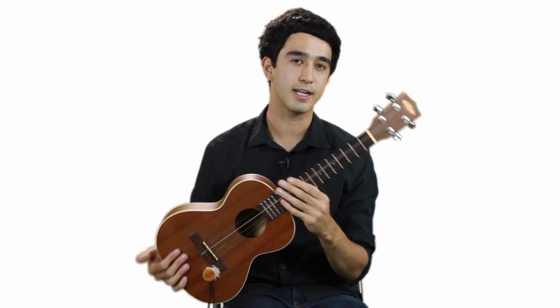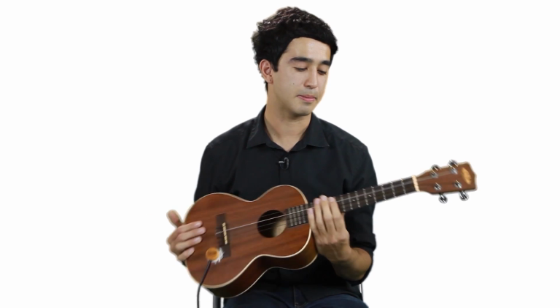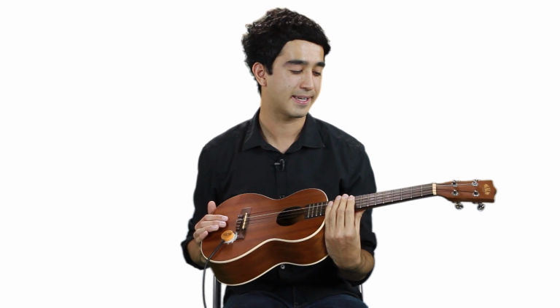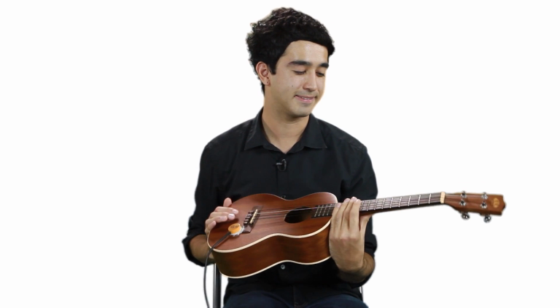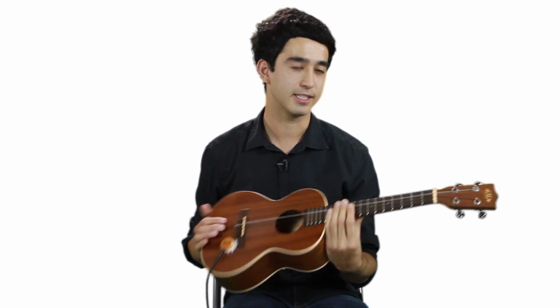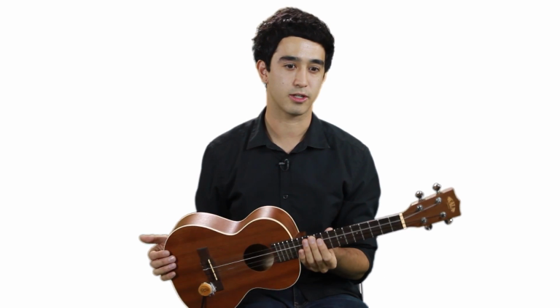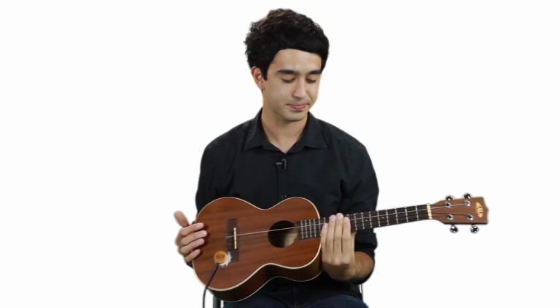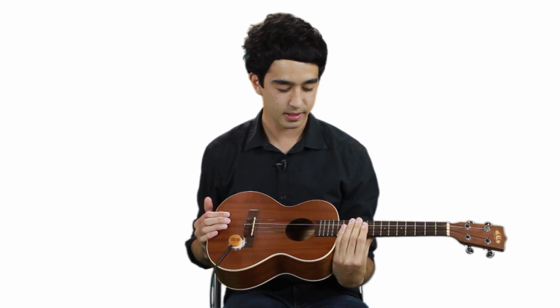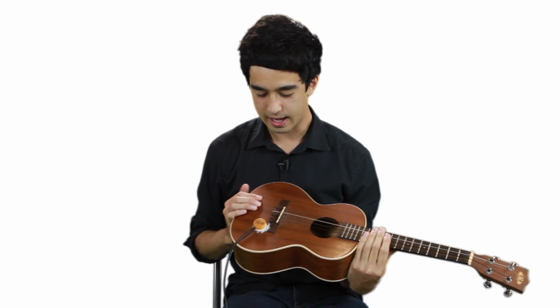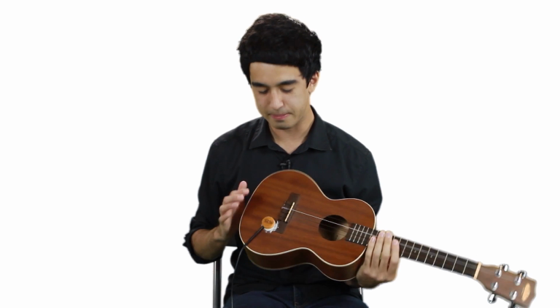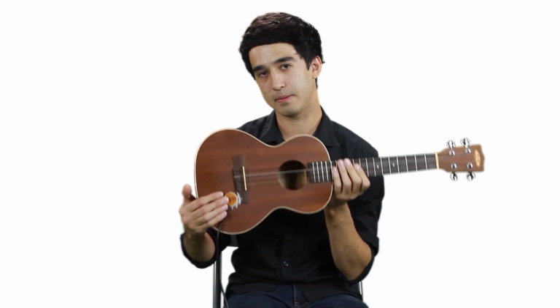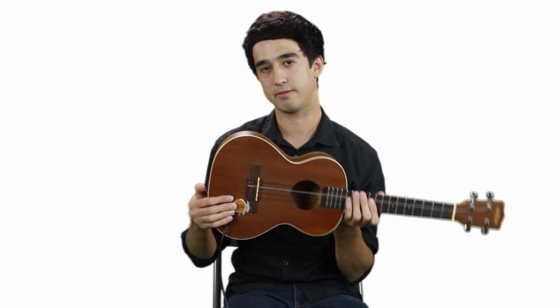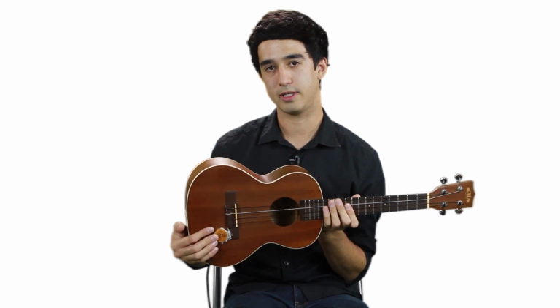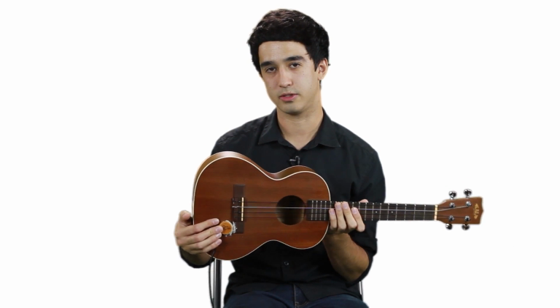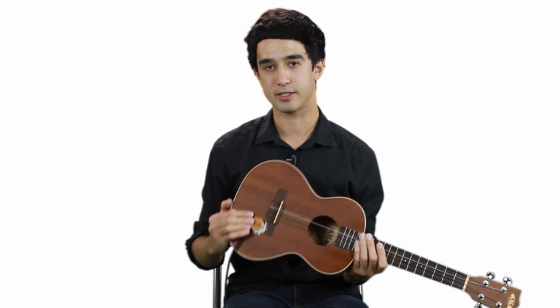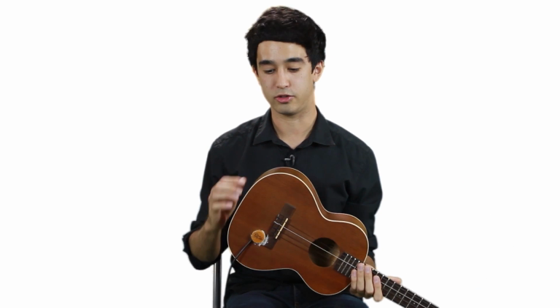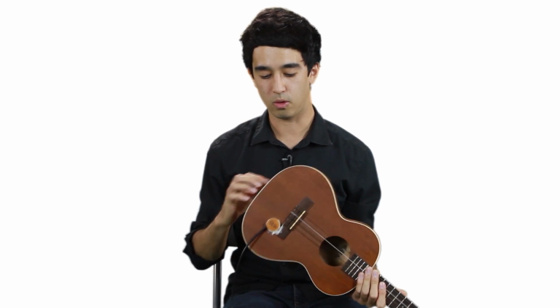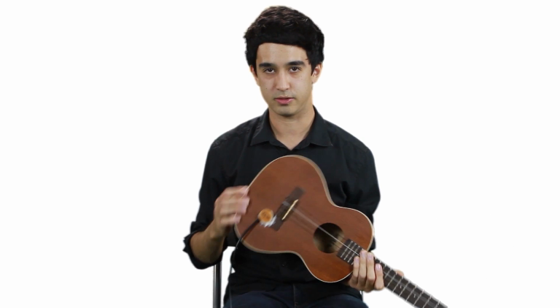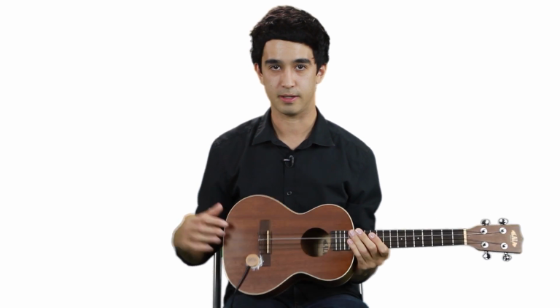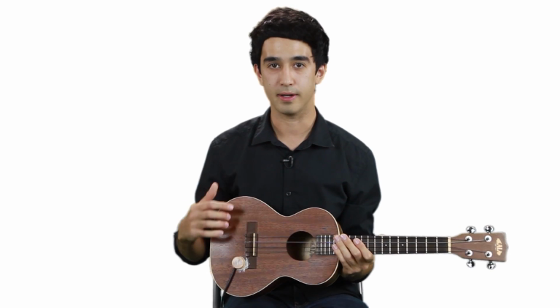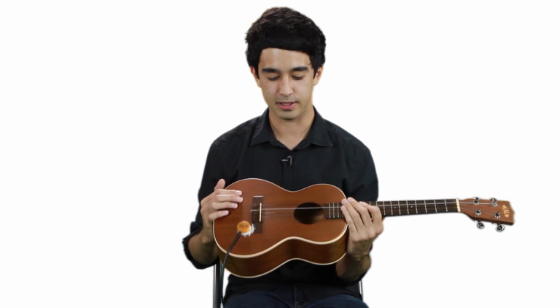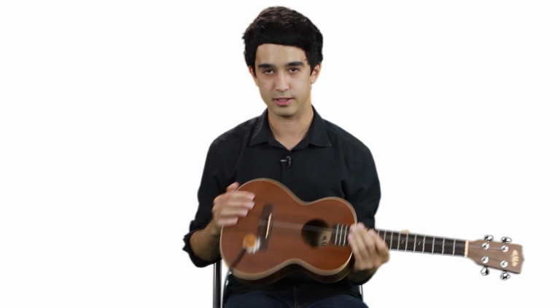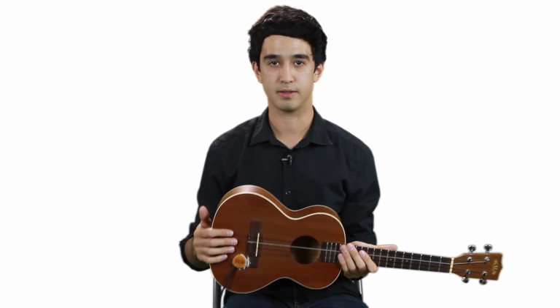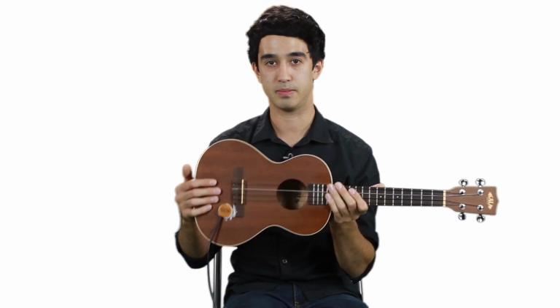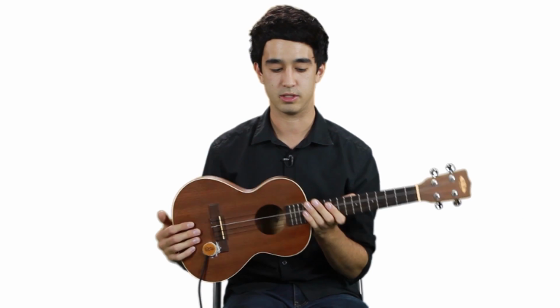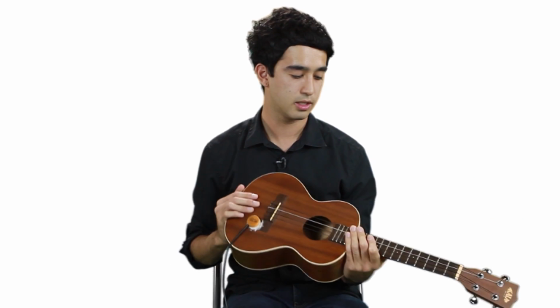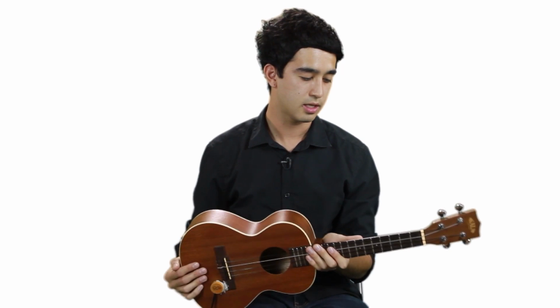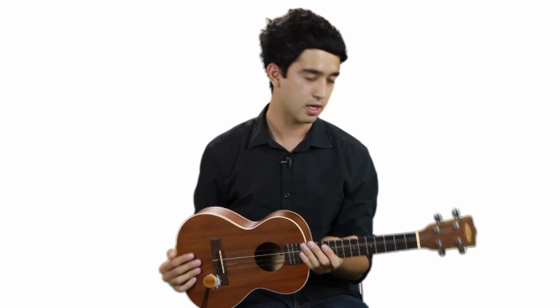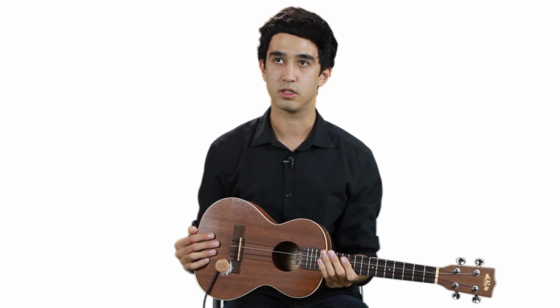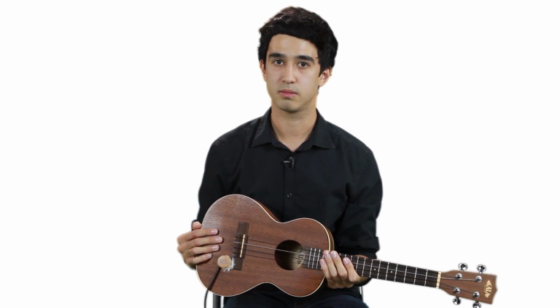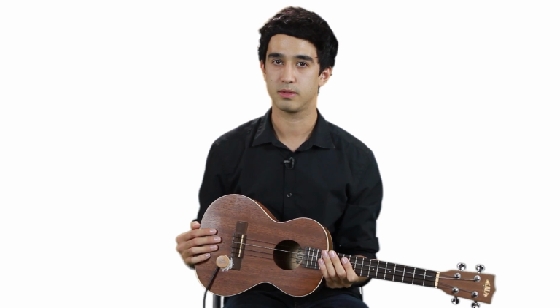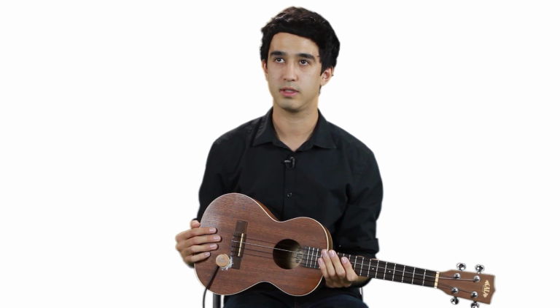It's a fretted instrument, kind of like a guitar. I put a pickup here for when I play shows because I didn't want to drill a hole into it — this was a much cheaper option.